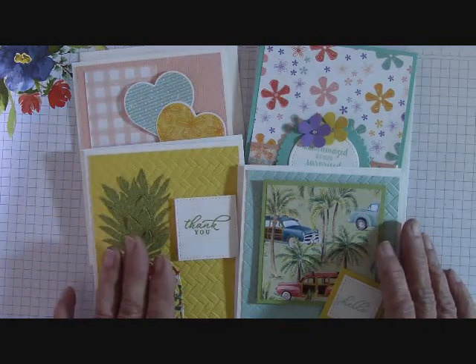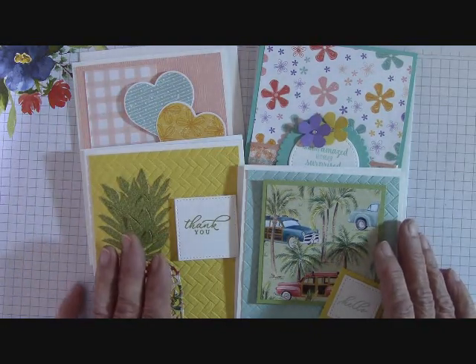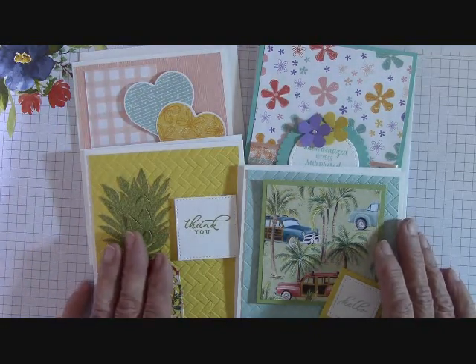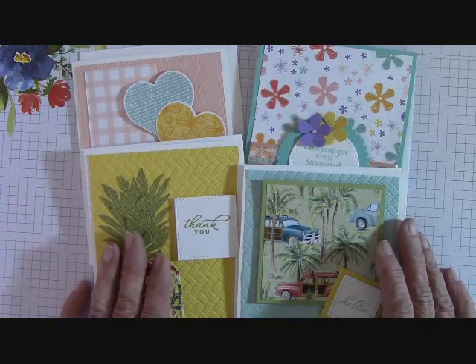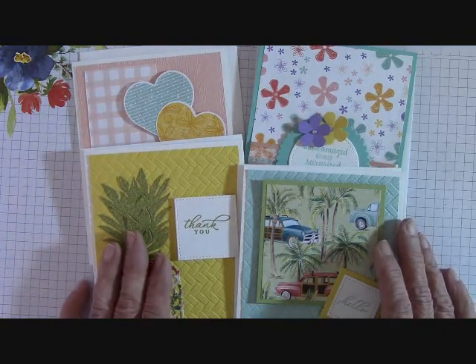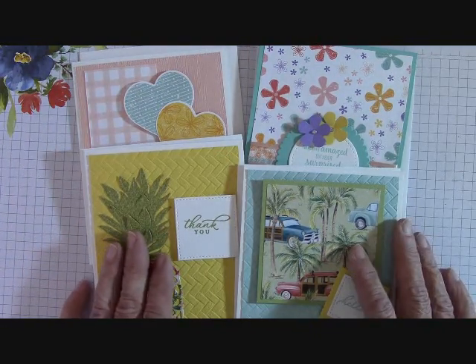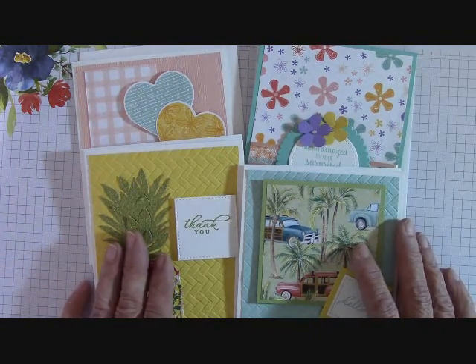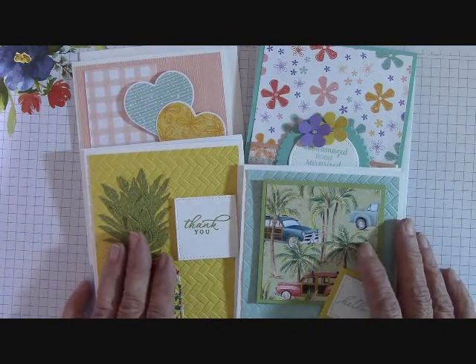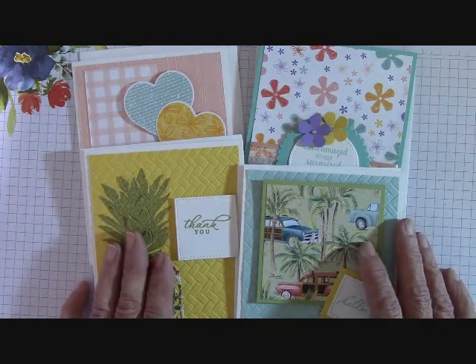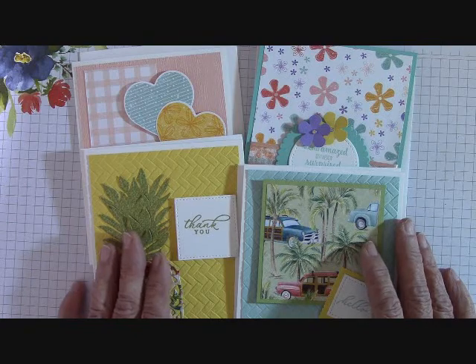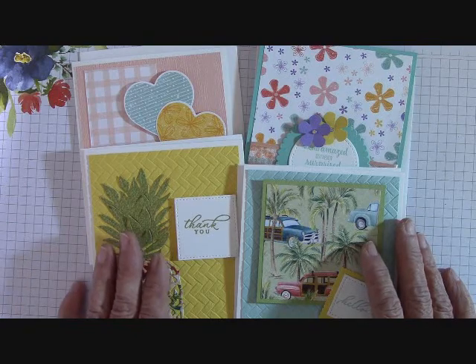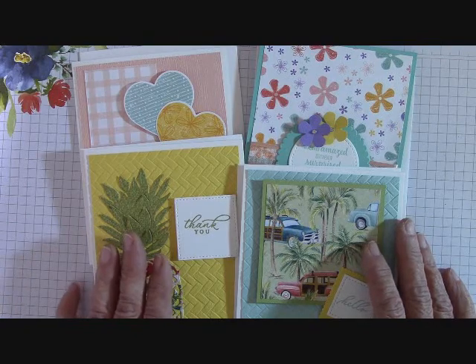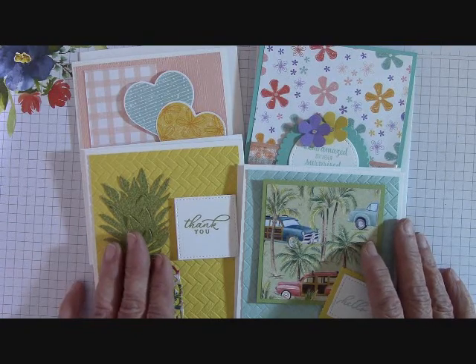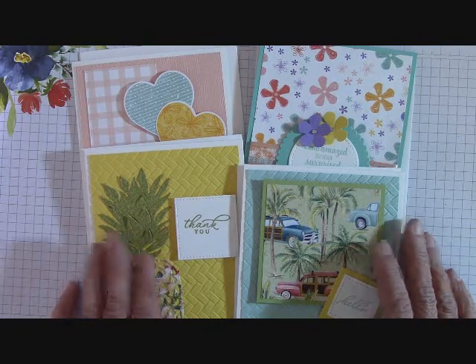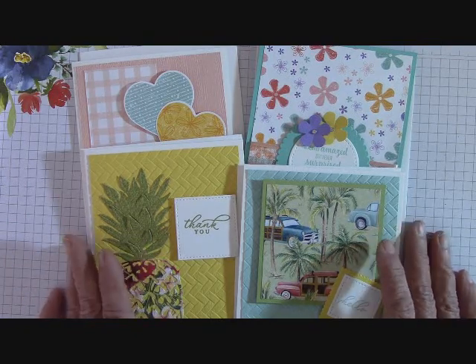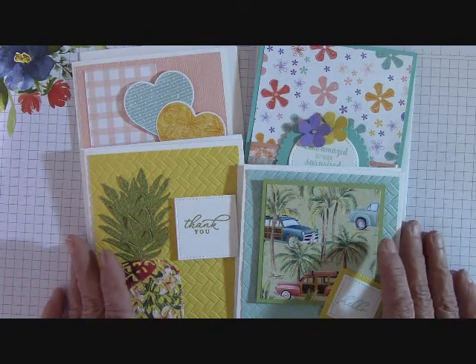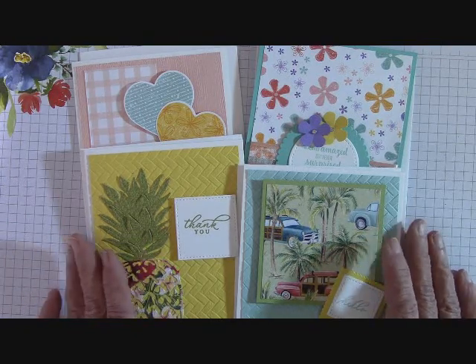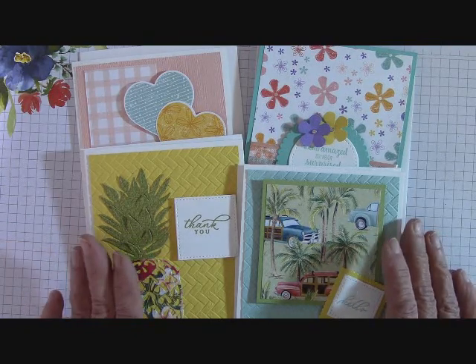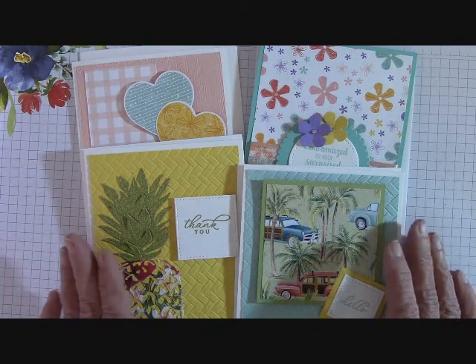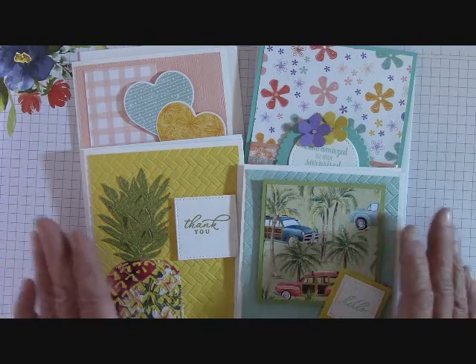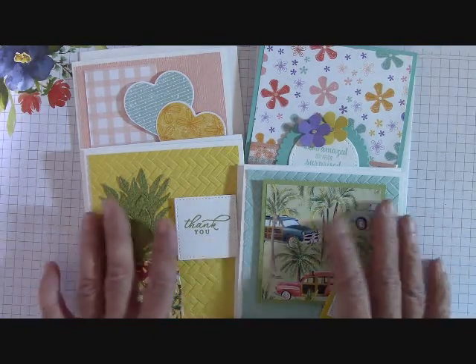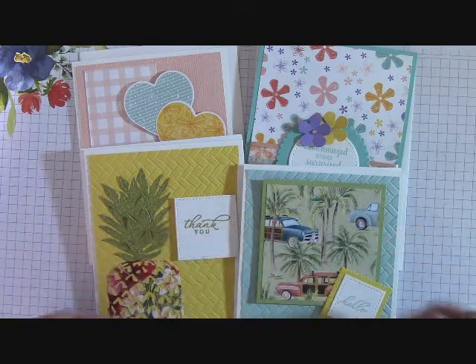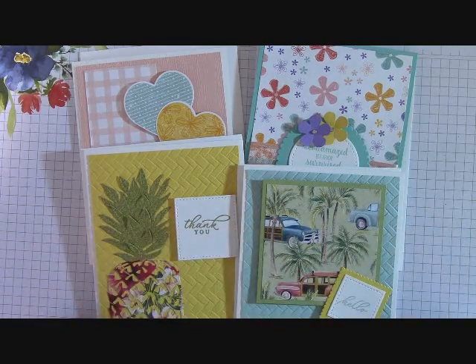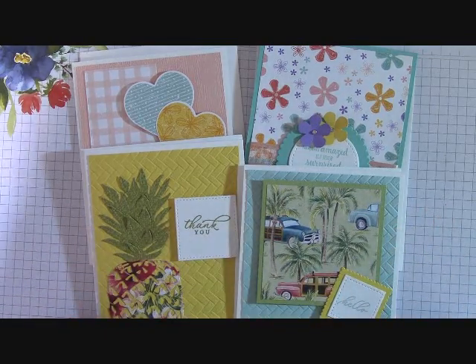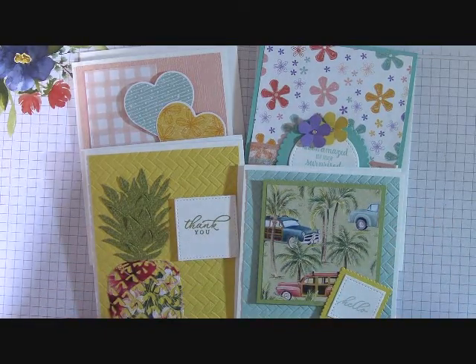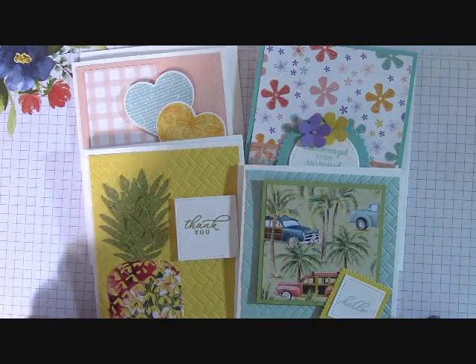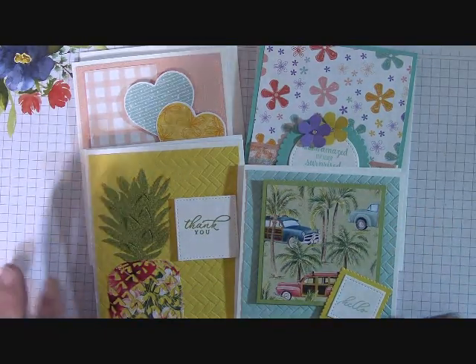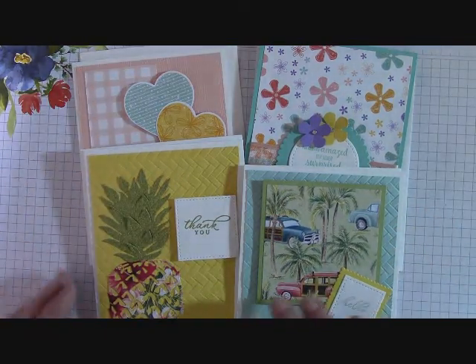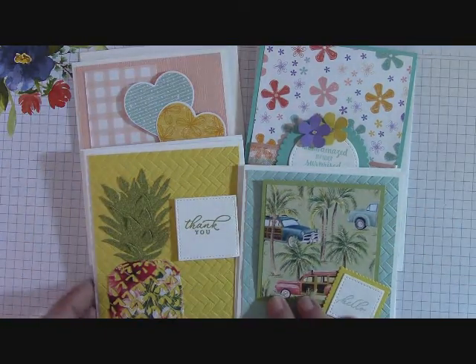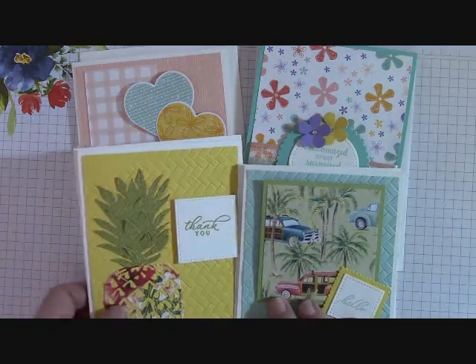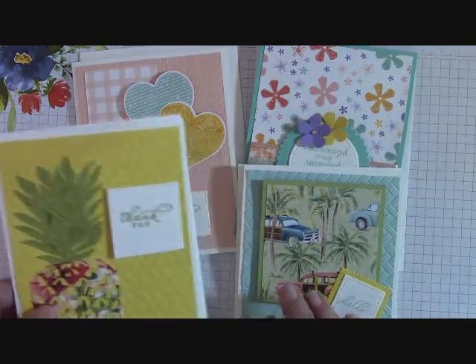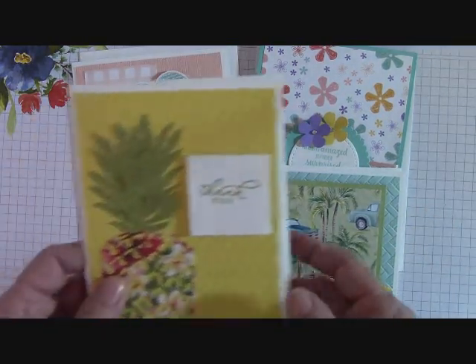You also get an exclusive video sent to your email that's not shown on my YouTube channel or my Facebook page. That is the class on how to put these cards together. So let's look at what I've come up with this month.